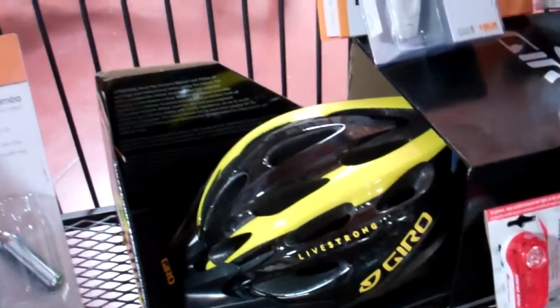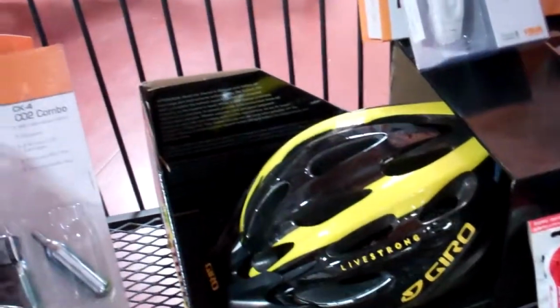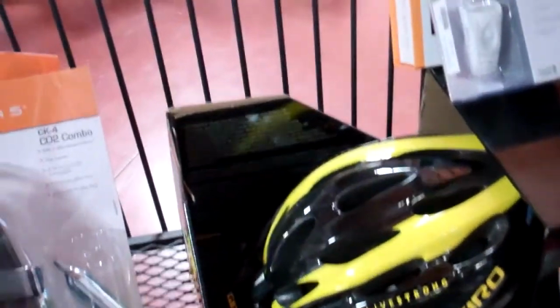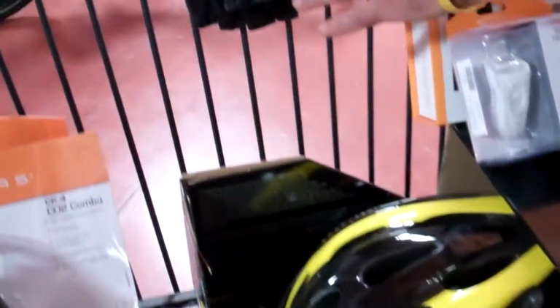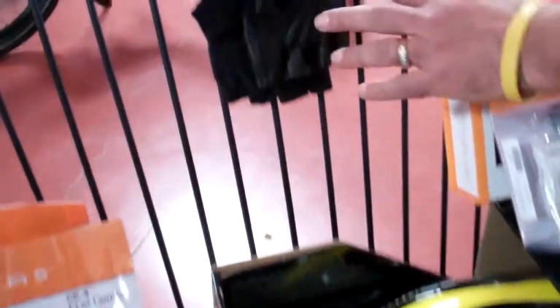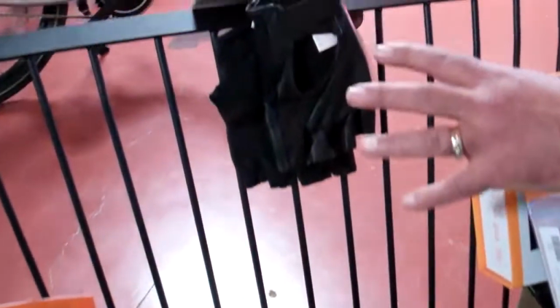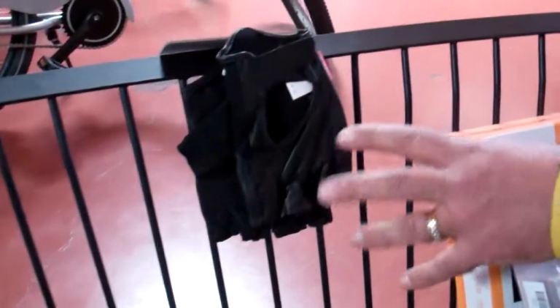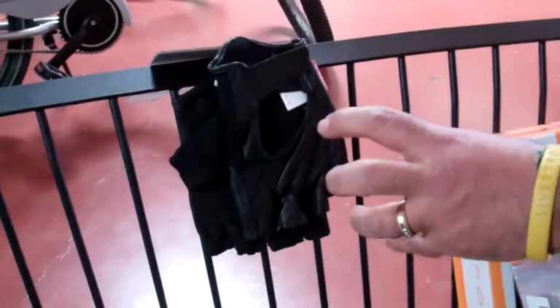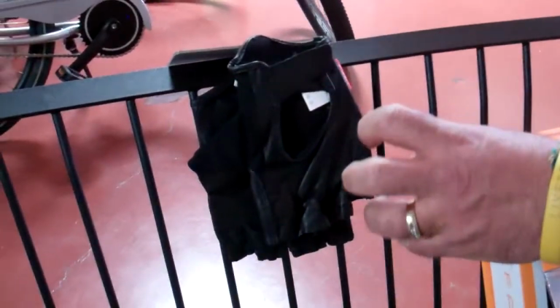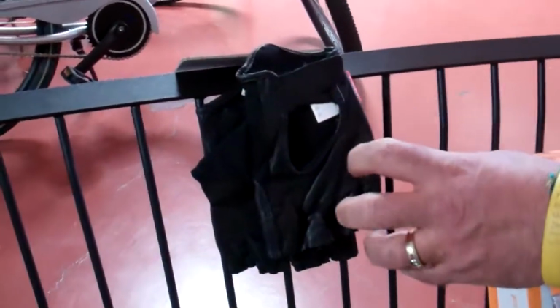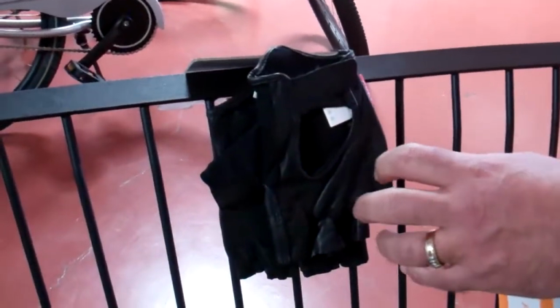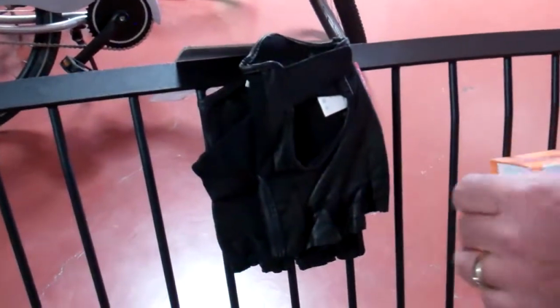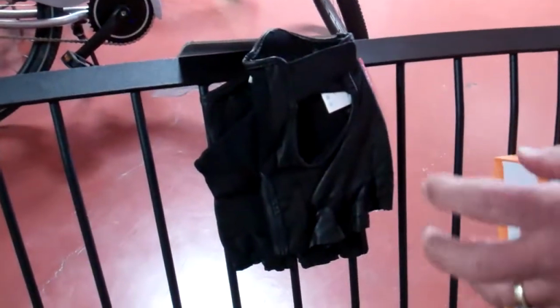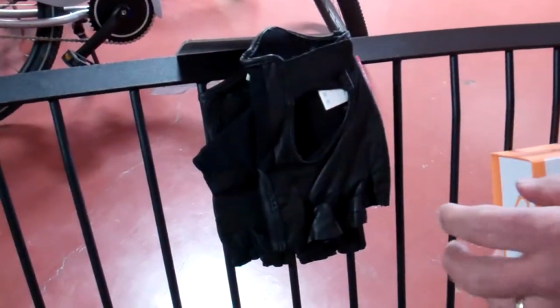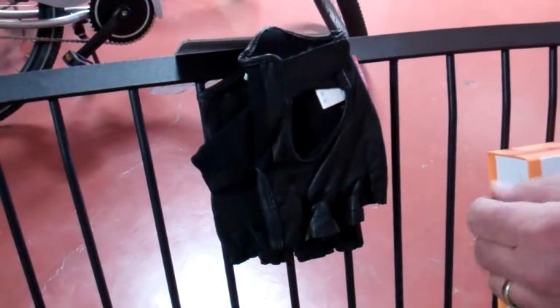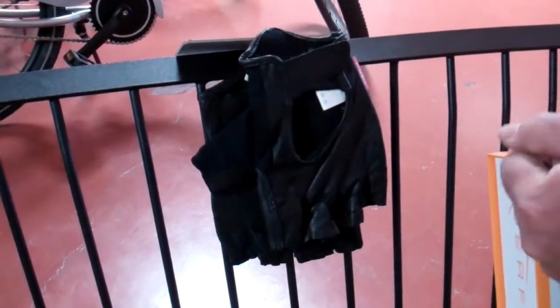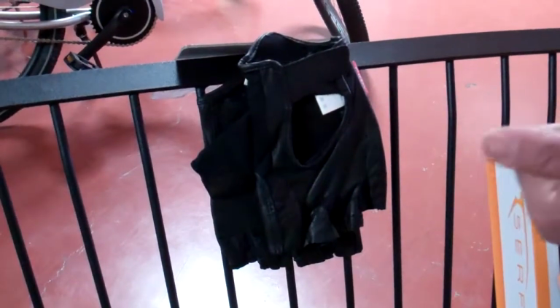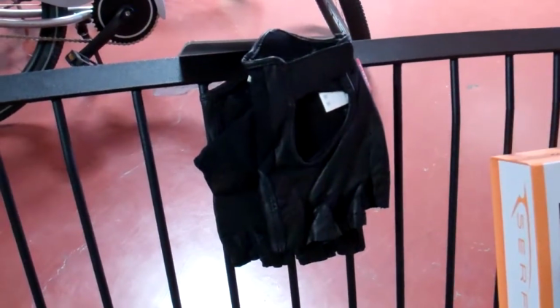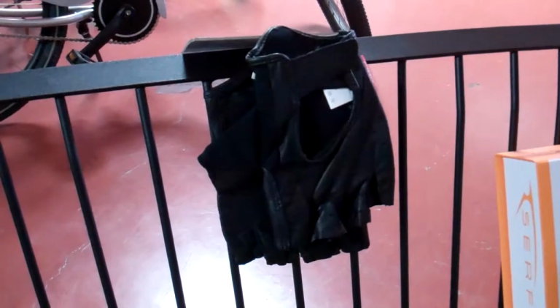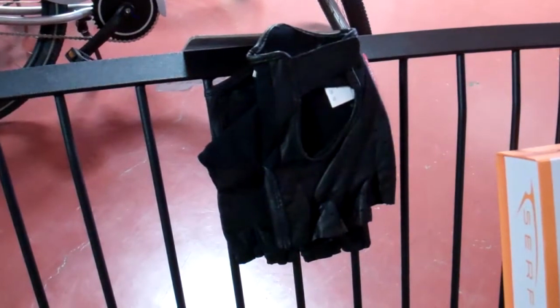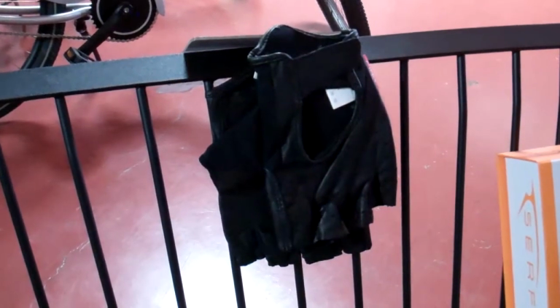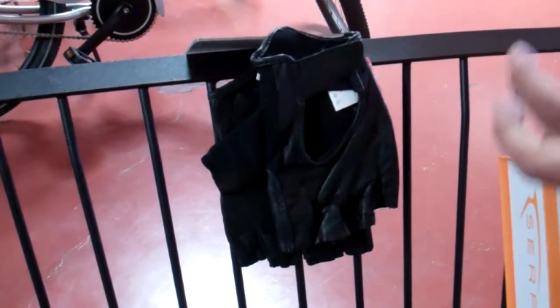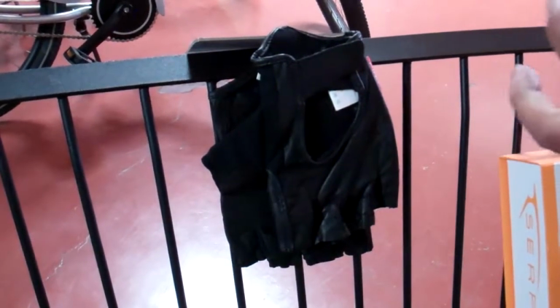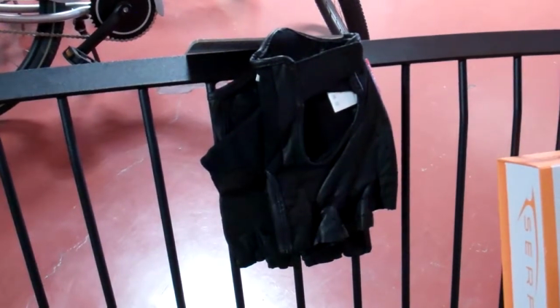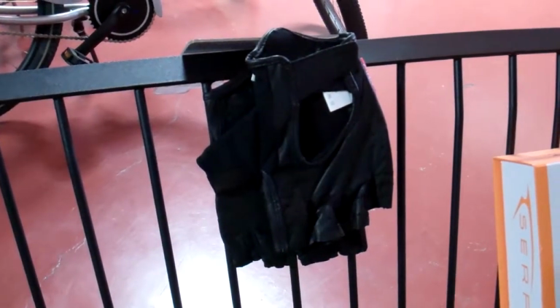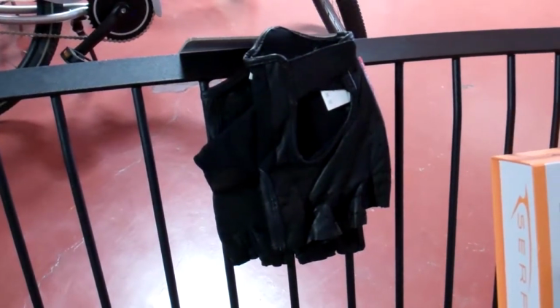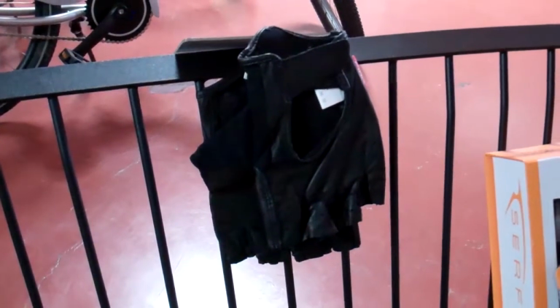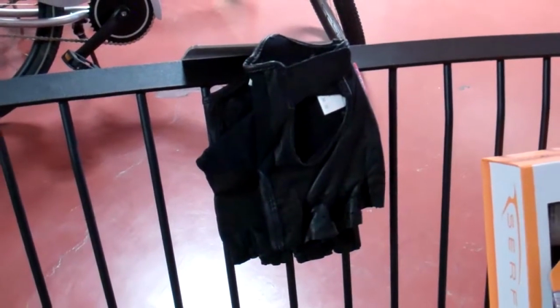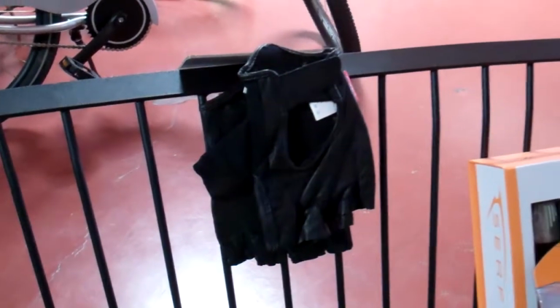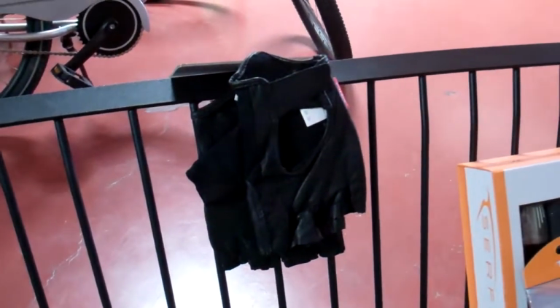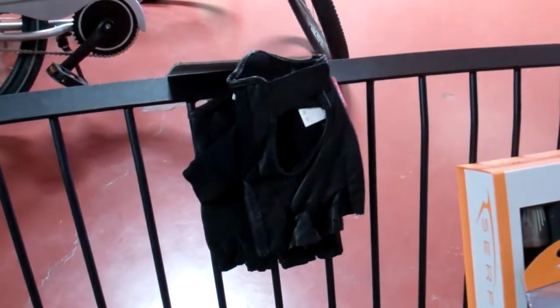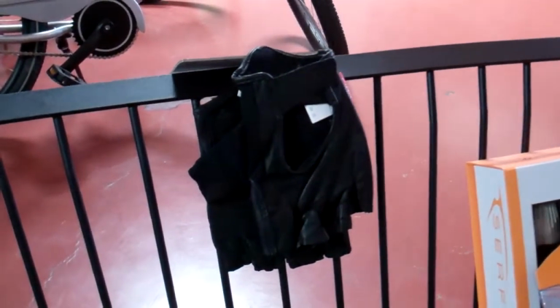It's a good idea to protect your arms and hands if you were to fall. Also, gloves are a little more comfortable while you're riding the bike. We consider that safety equipment.